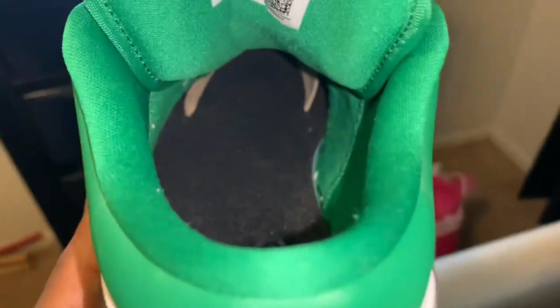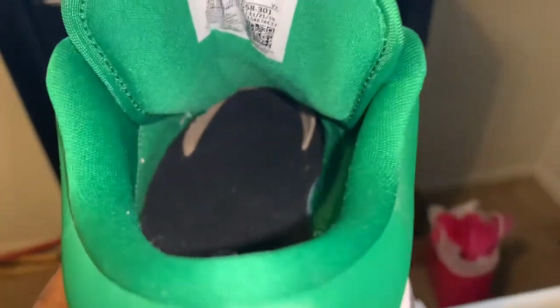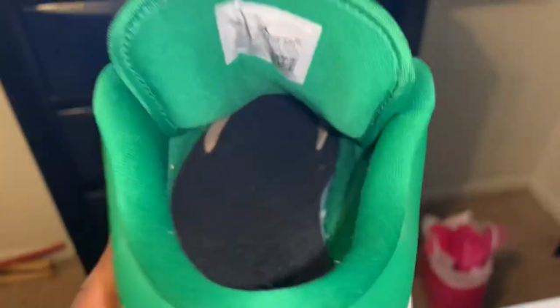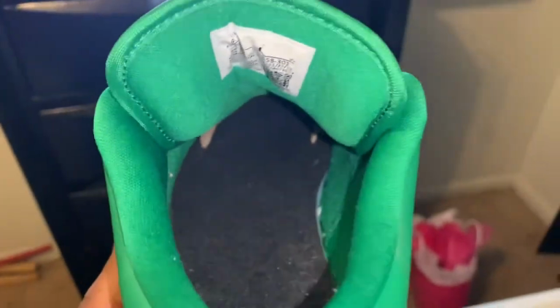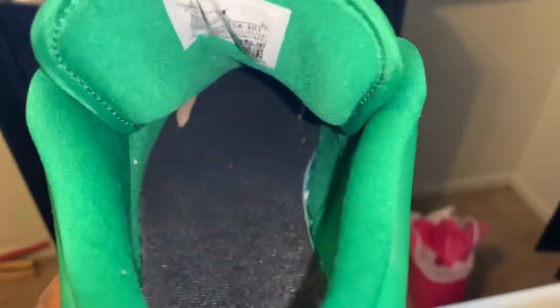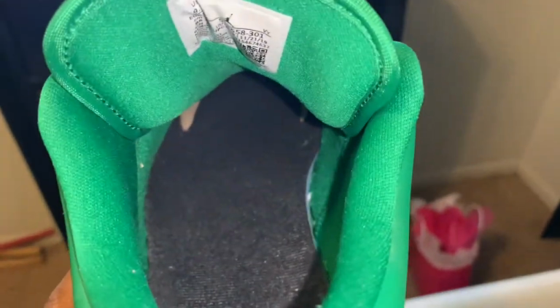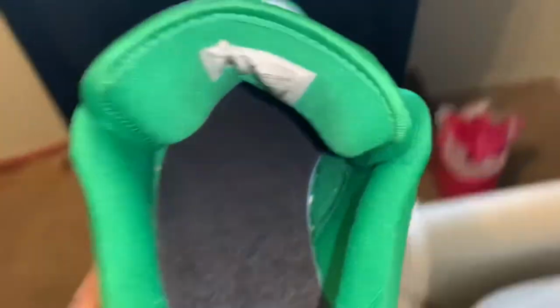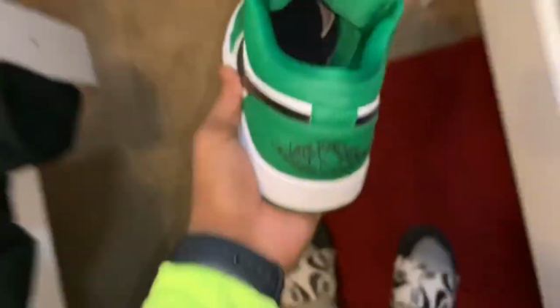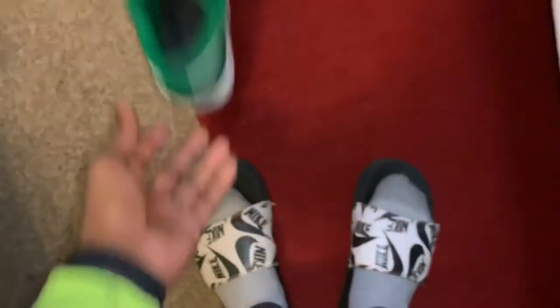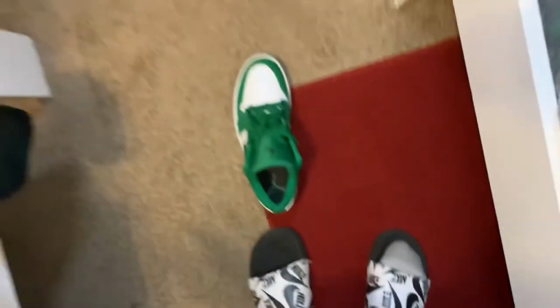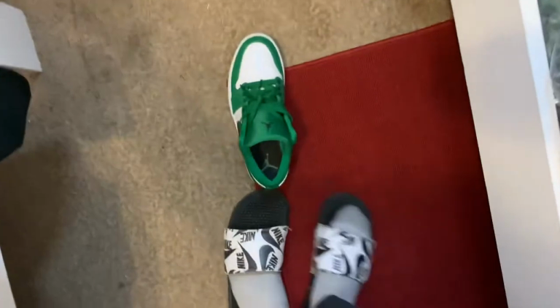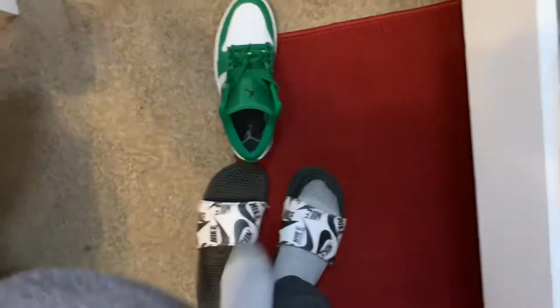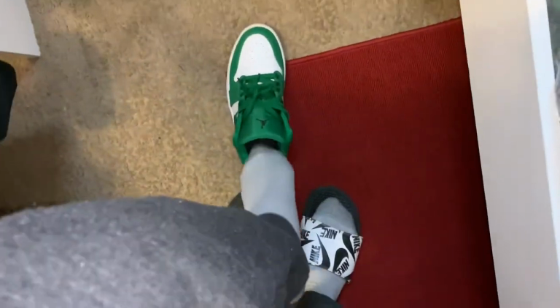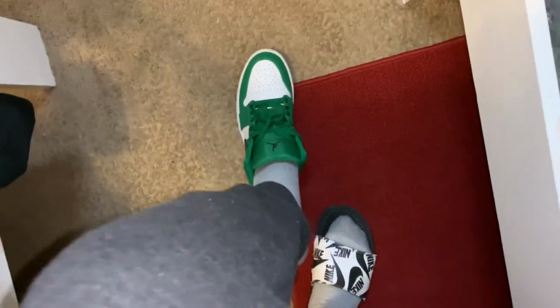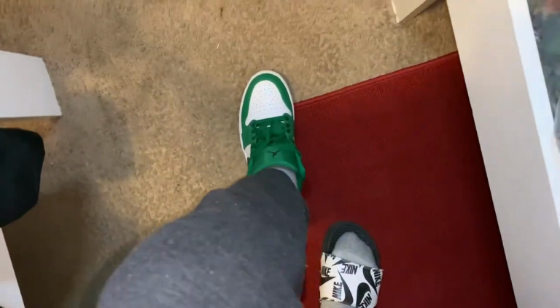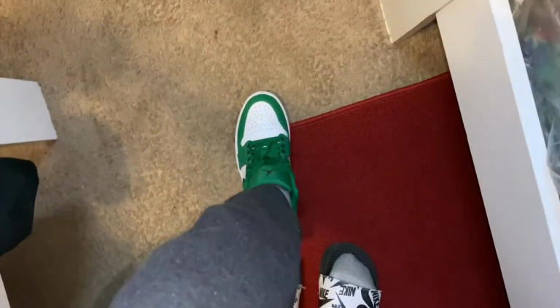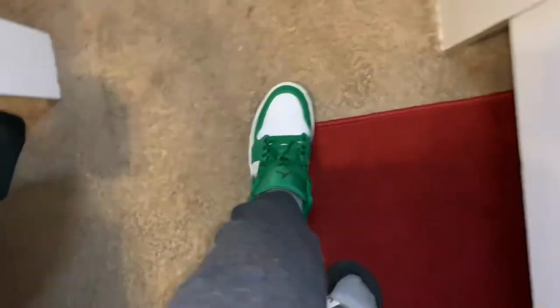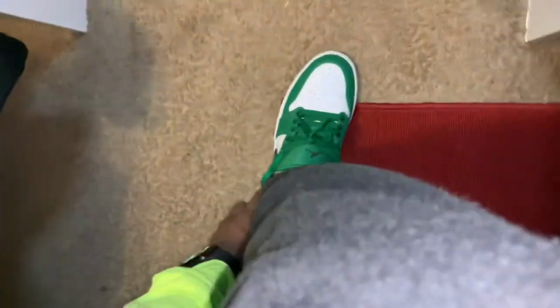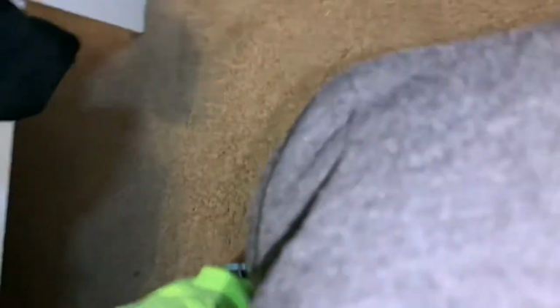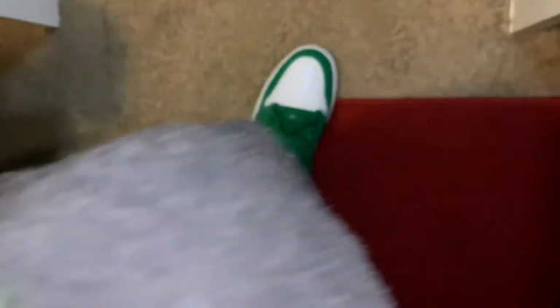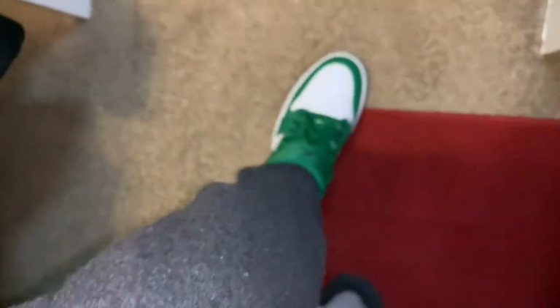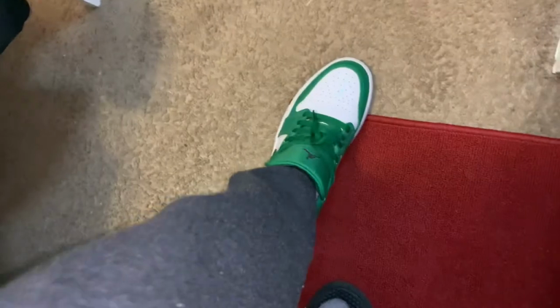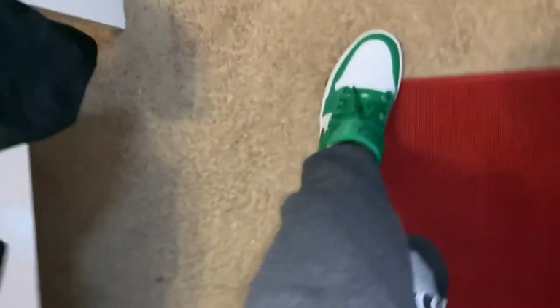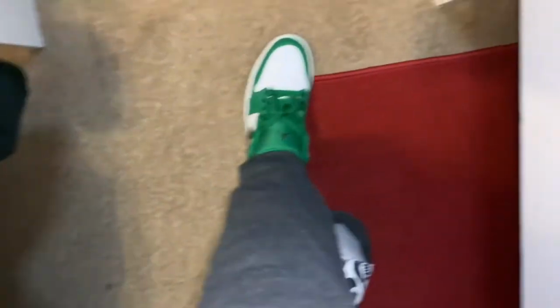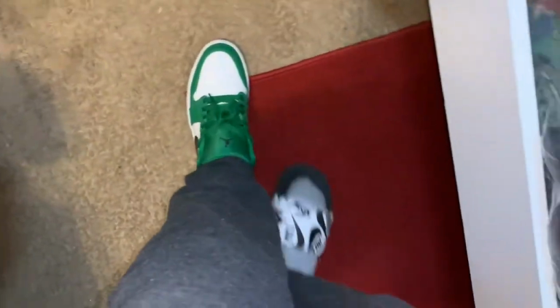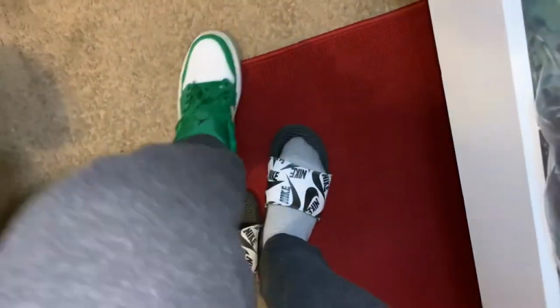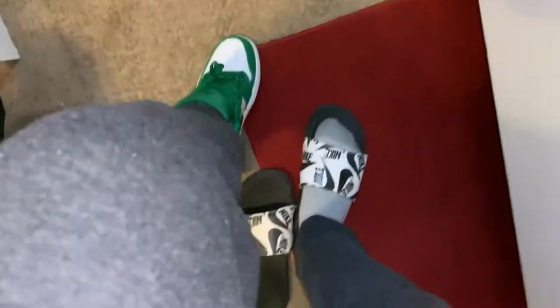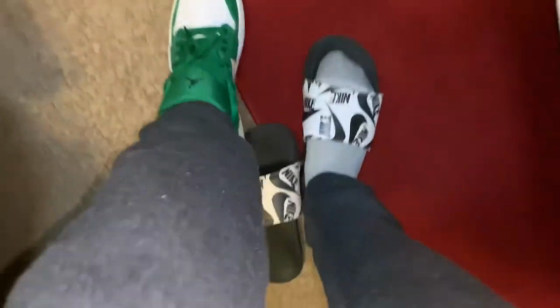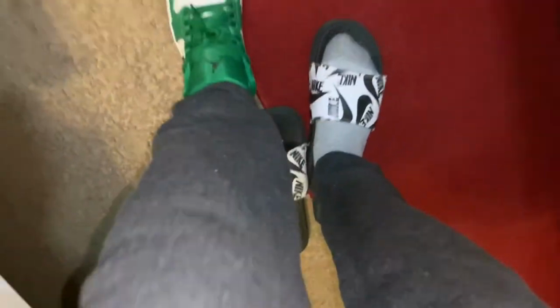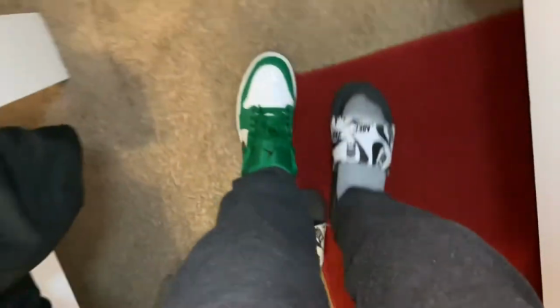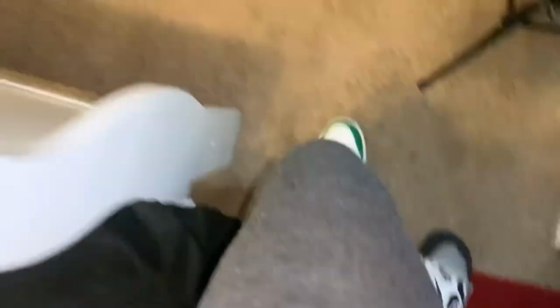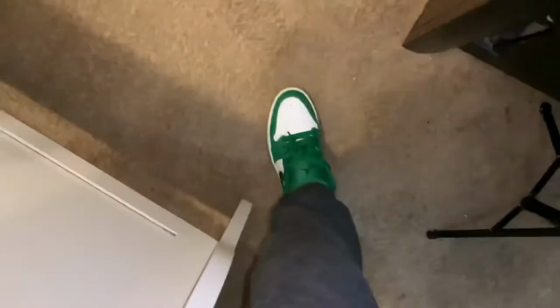Y'all can see the brown thing up in my shoe all the way at the back. Now I'm gonna put this shoe on and see what it feels like, because I don't want it hurting my feet. It kind of works — it don't hurt, but it's like you gotta get used to wearing it.